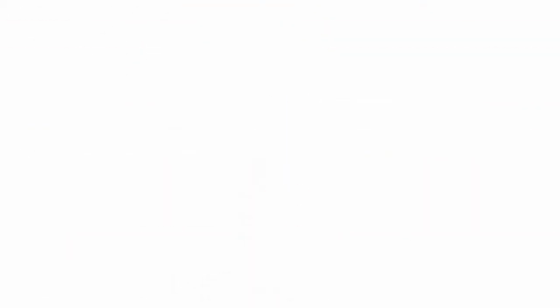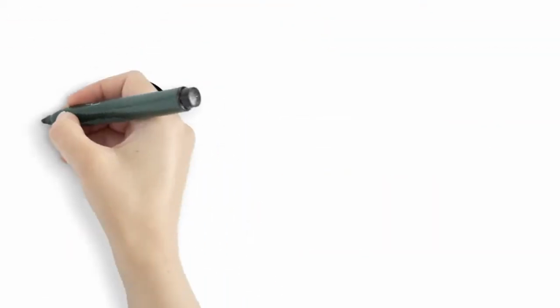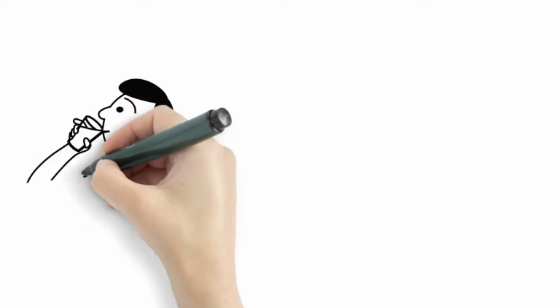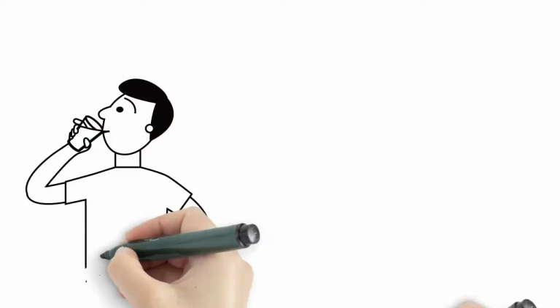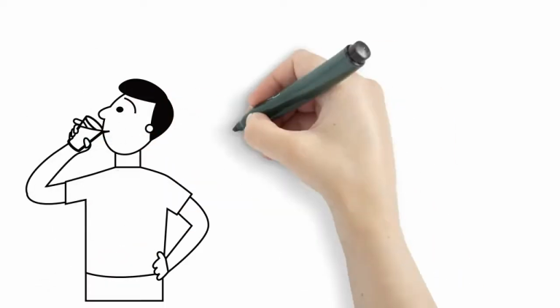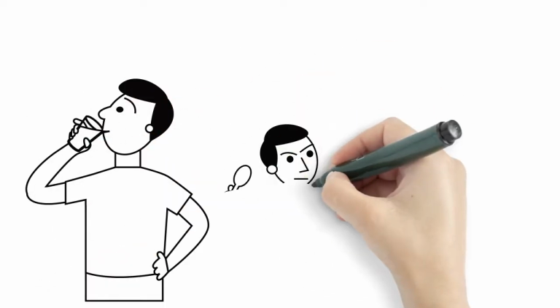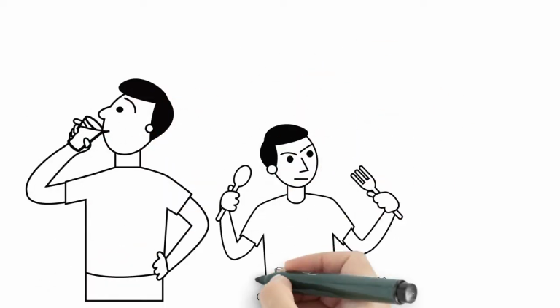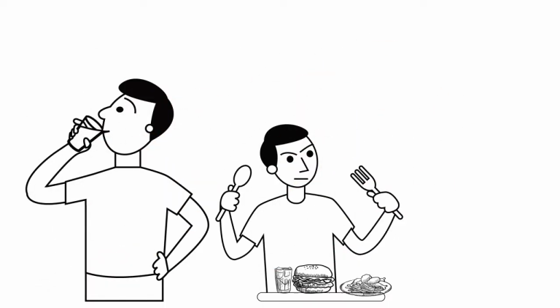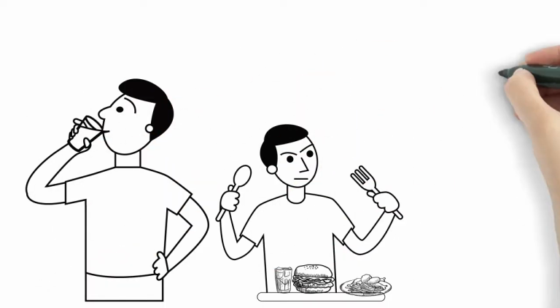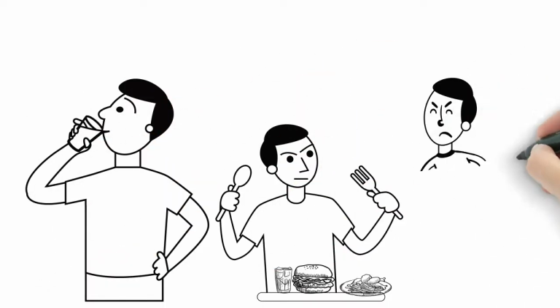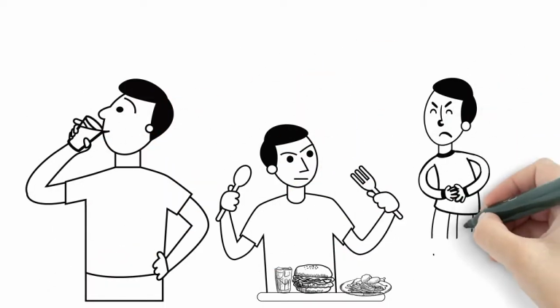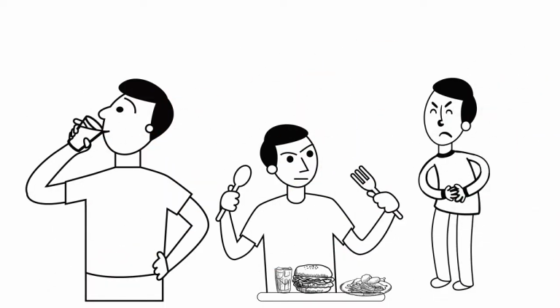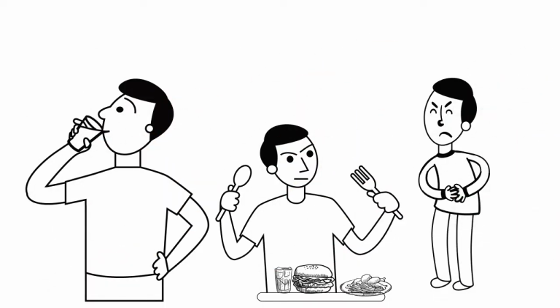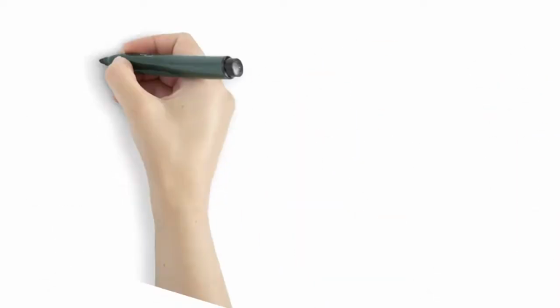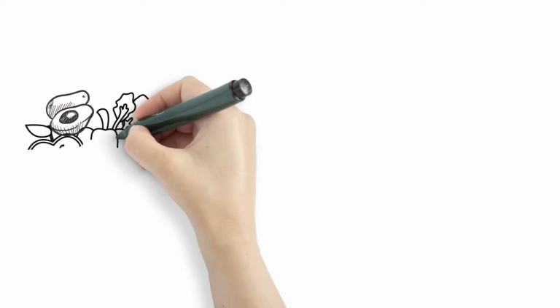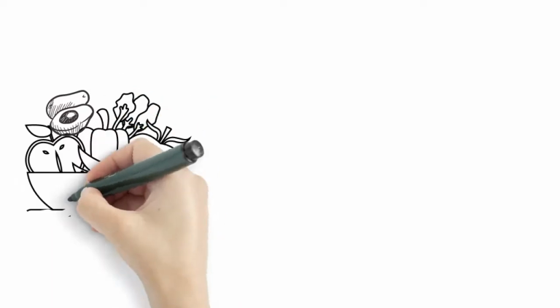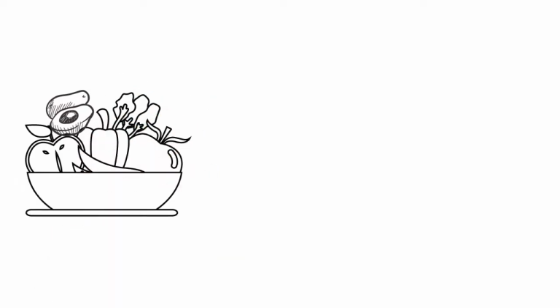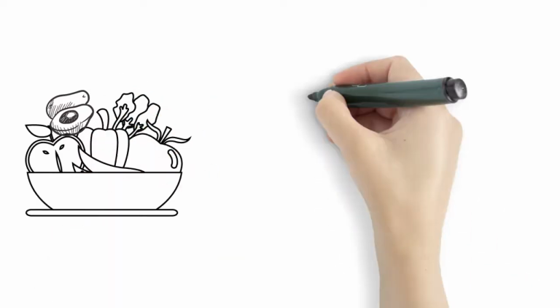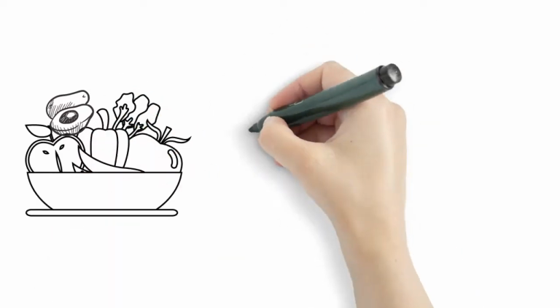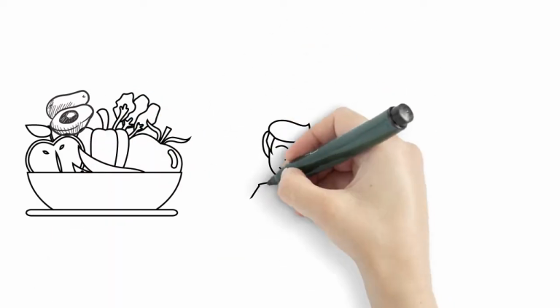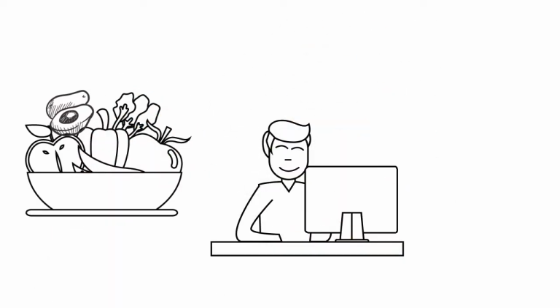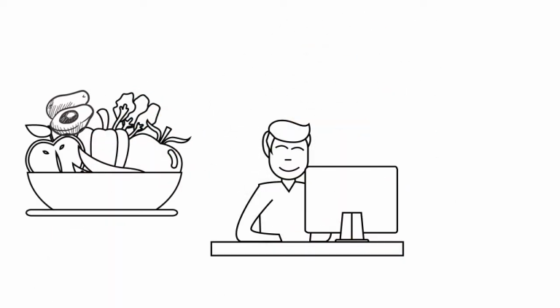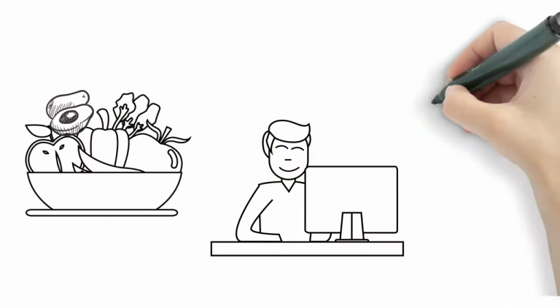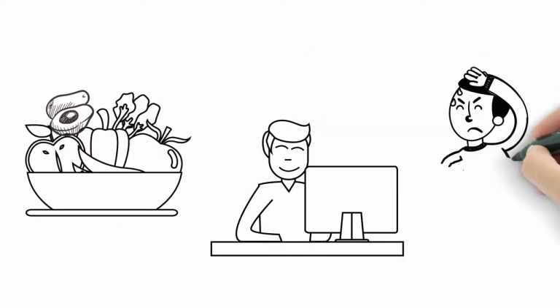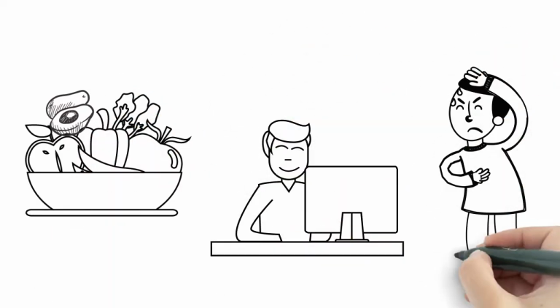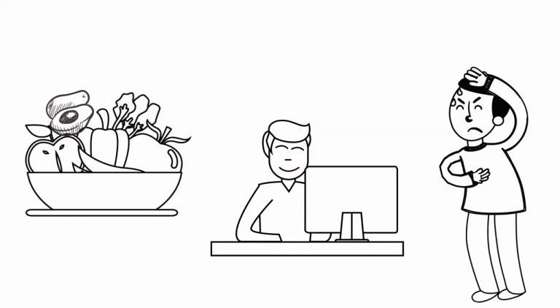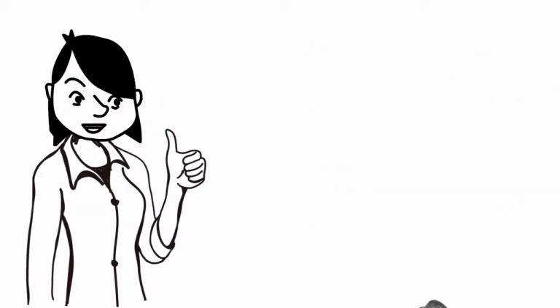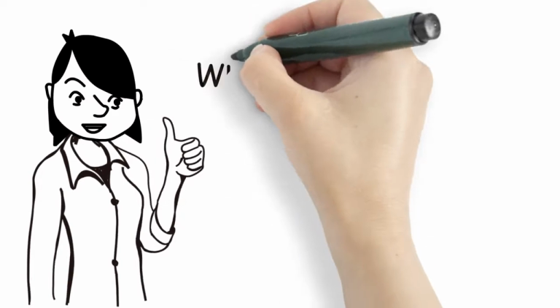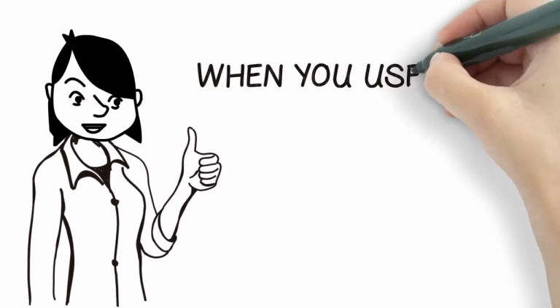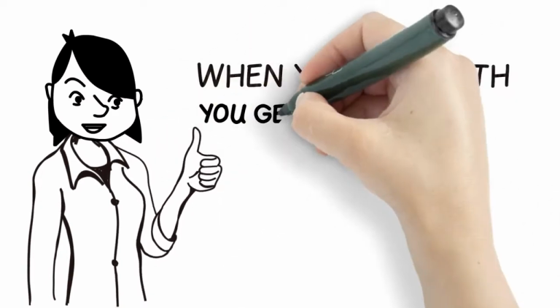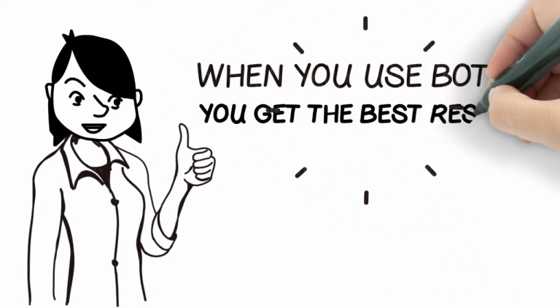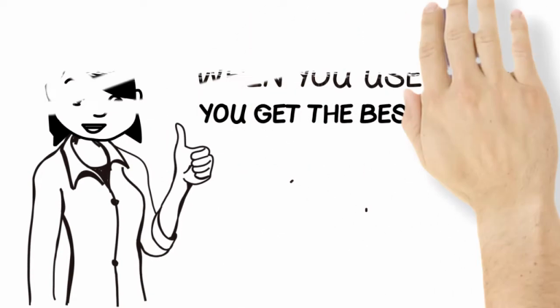People who use supplements and keep eating the same way may get some relief, but it's never long lasting. Those who change their diets also get relief, but not as quickly and it's not long lasting. When you use both, you get the best results.